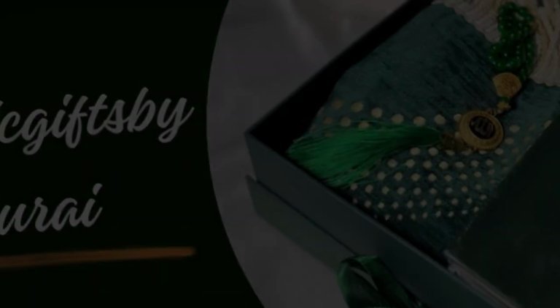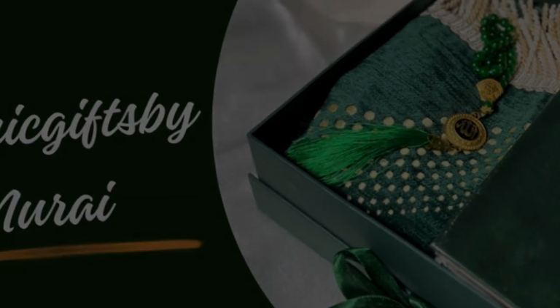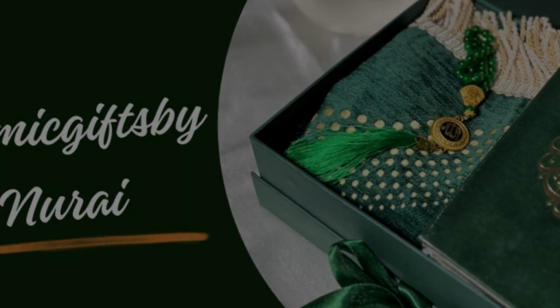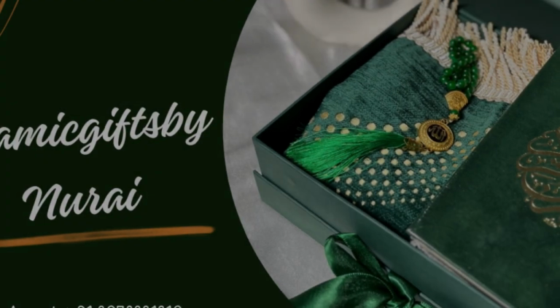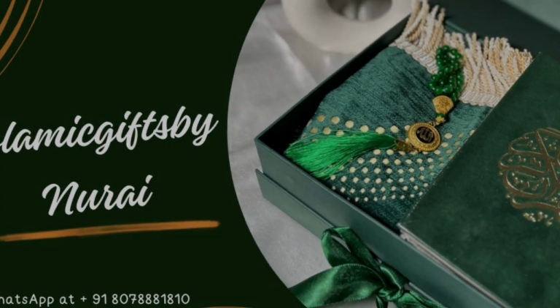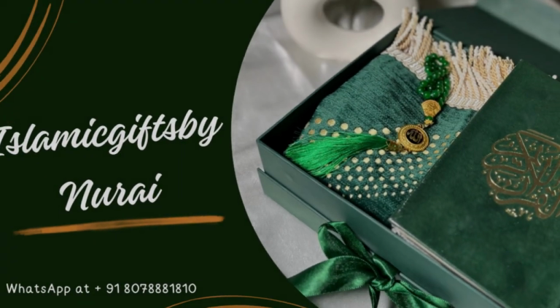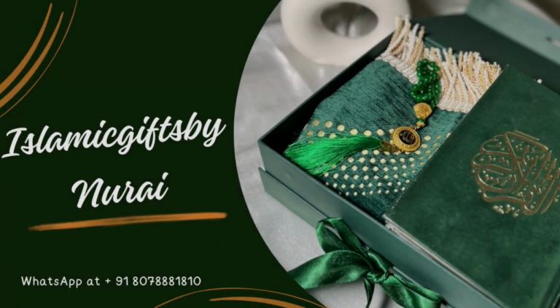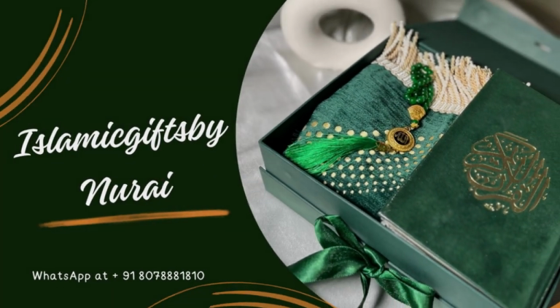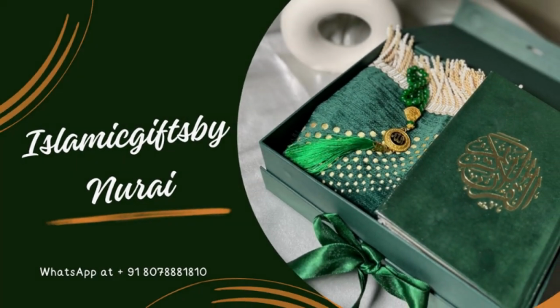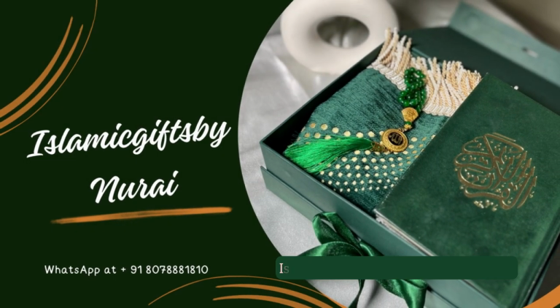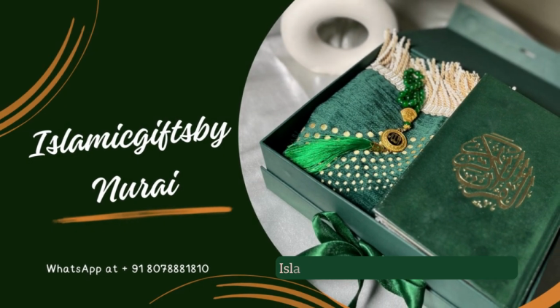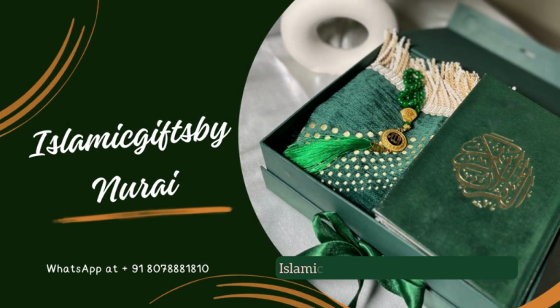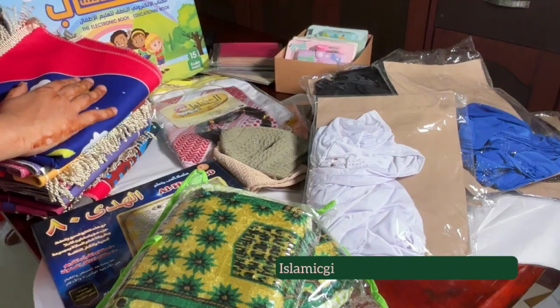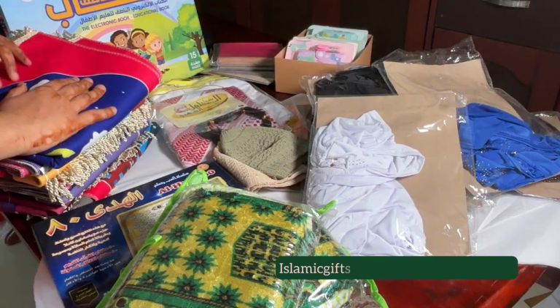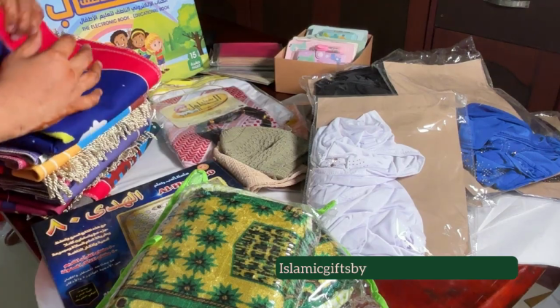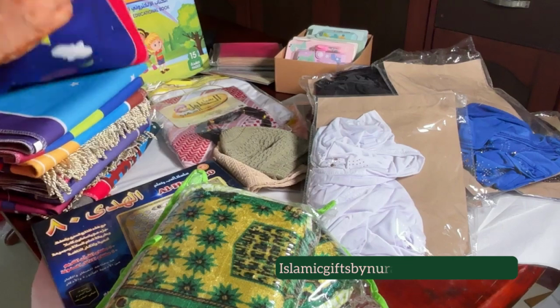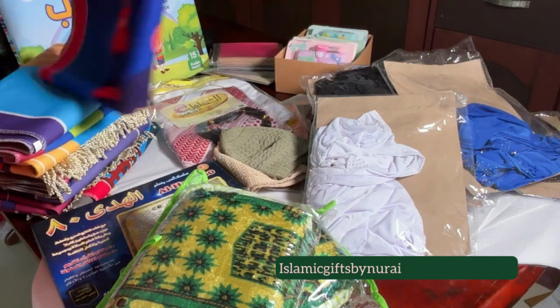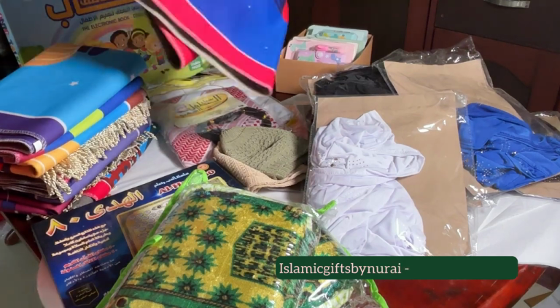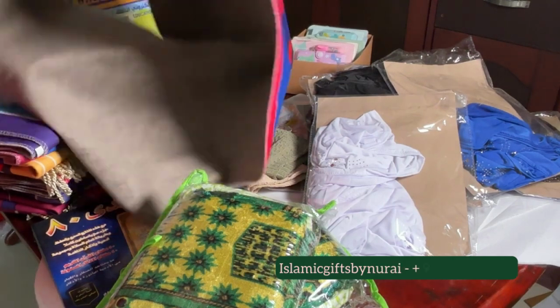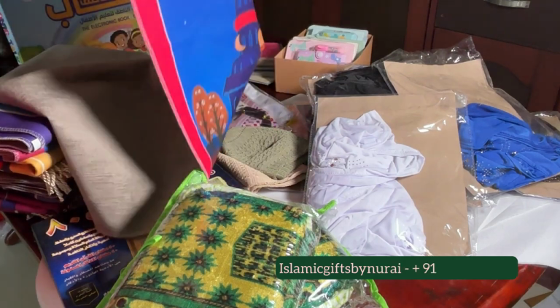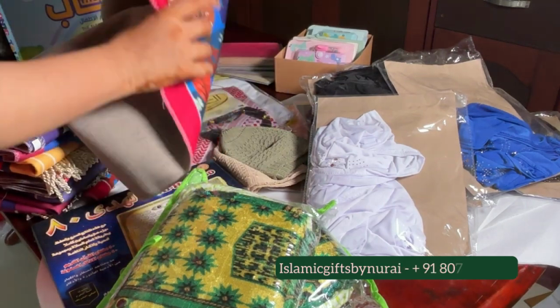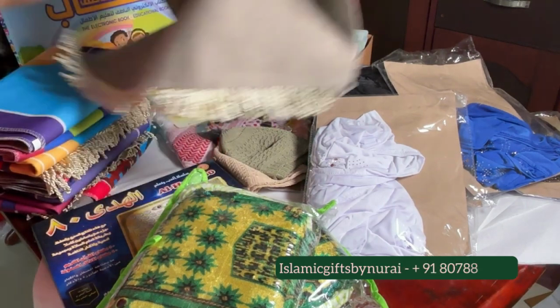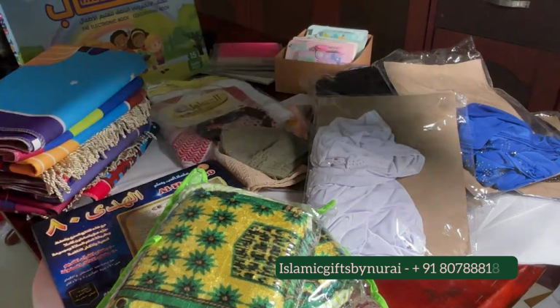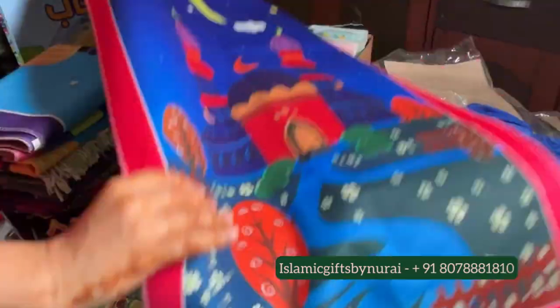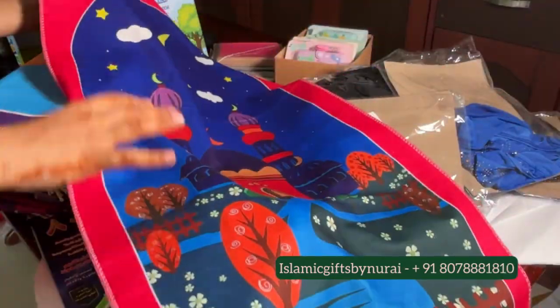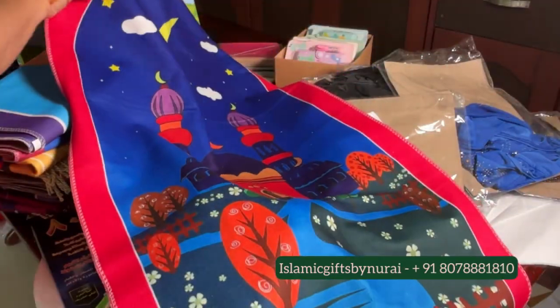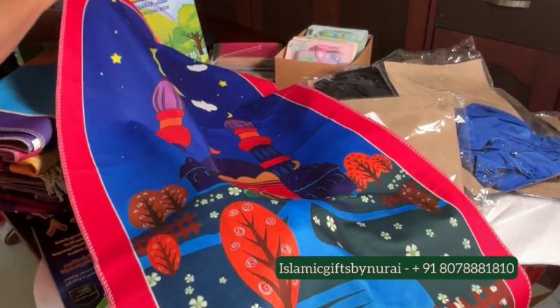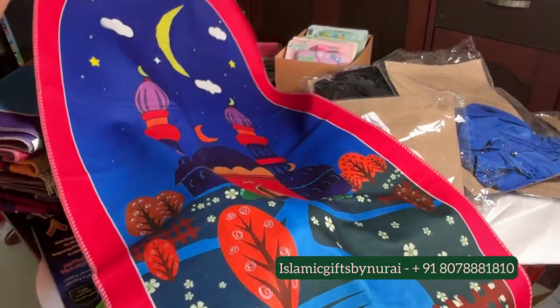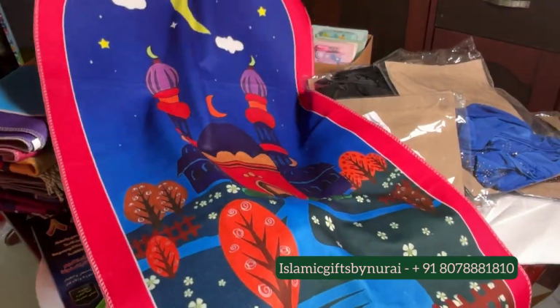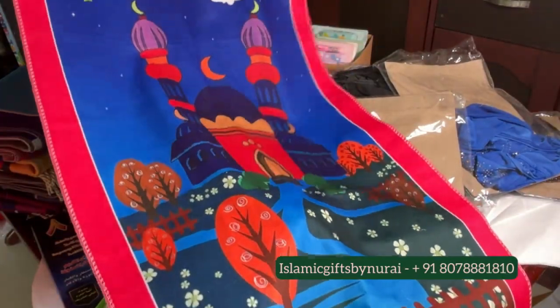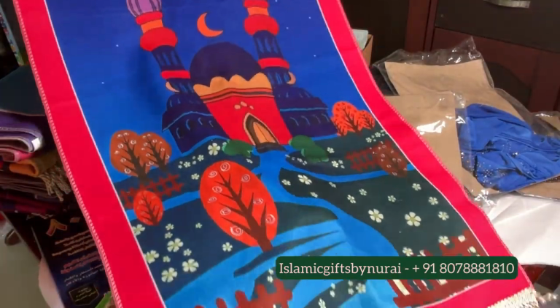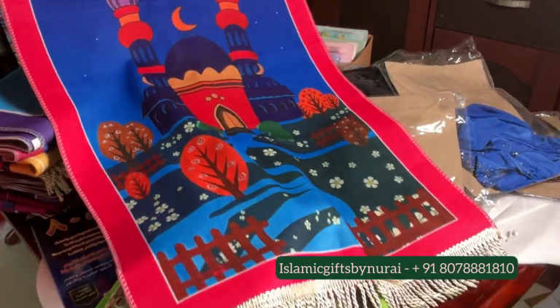Islamic Gifts by Nirai. This is our product detailing video. Assalamu alaikum everyone. This is our first video on YouTube and it's about our kids collection.